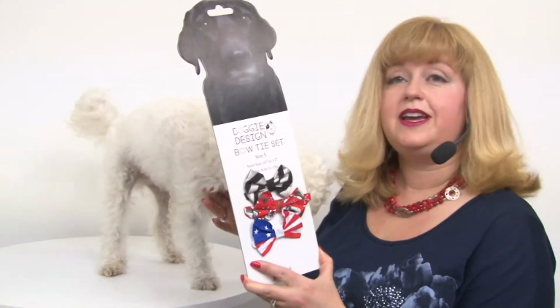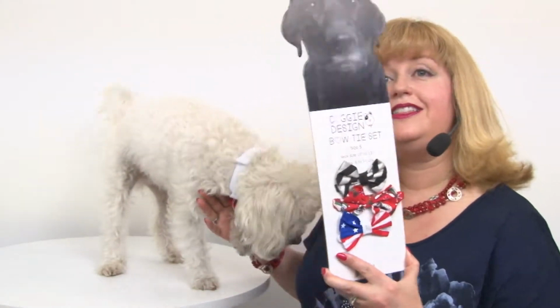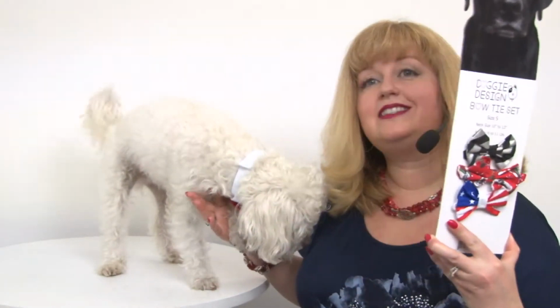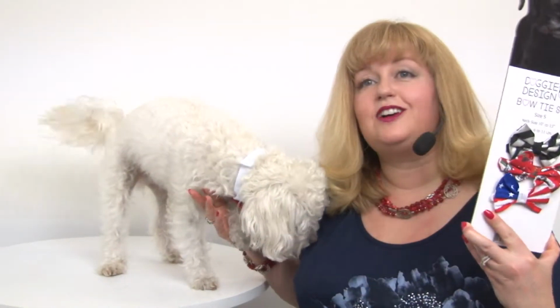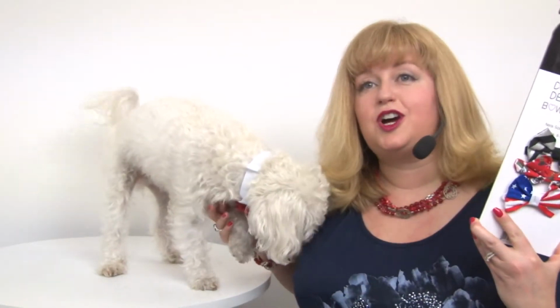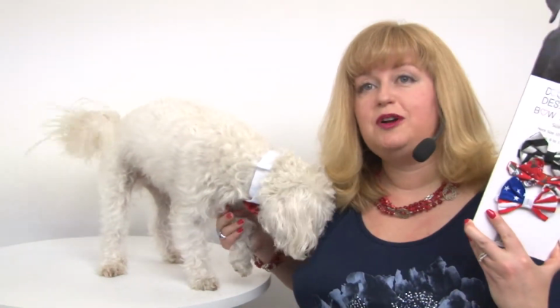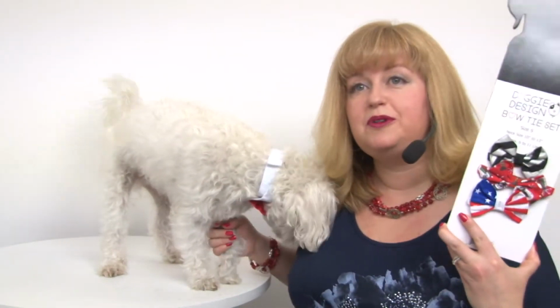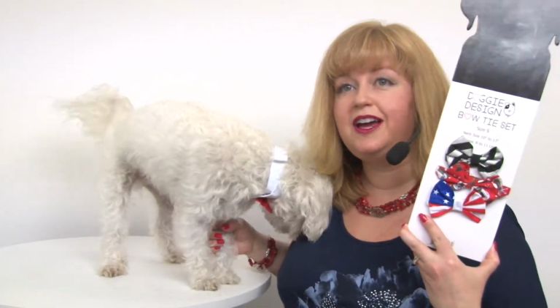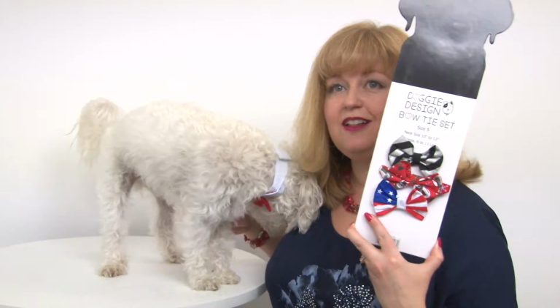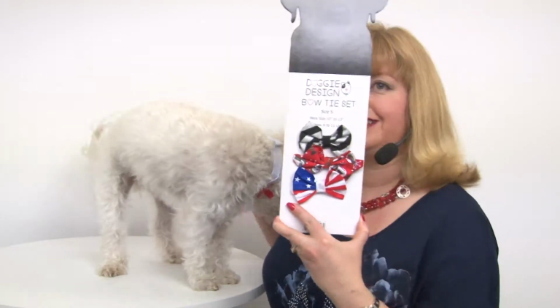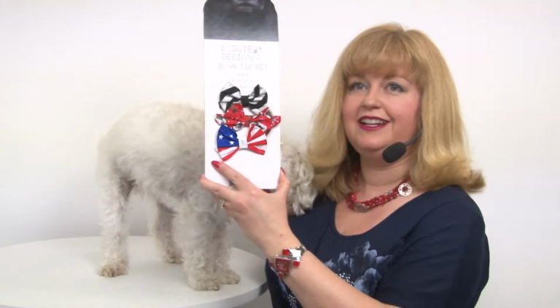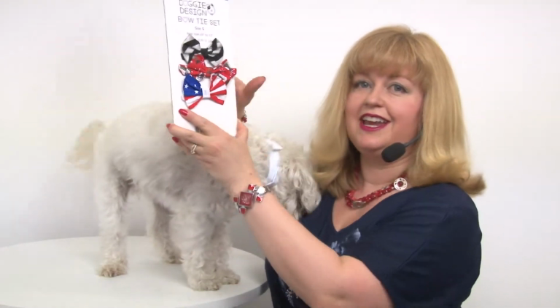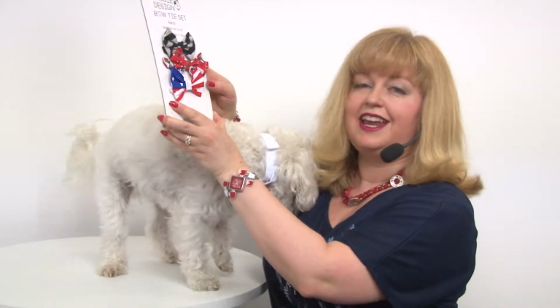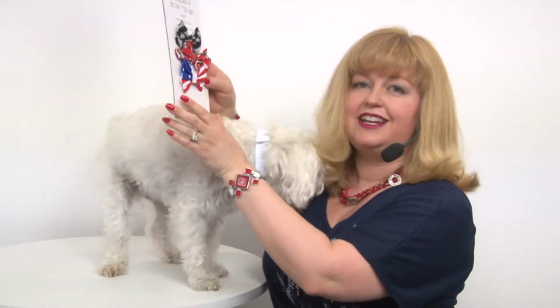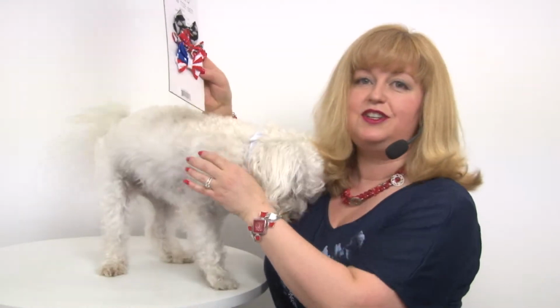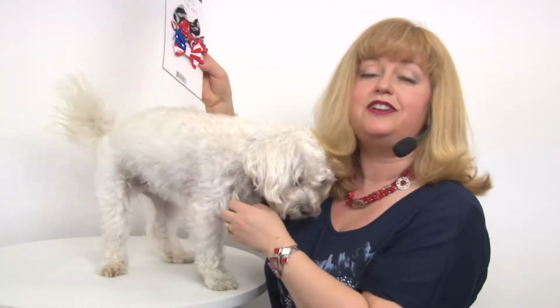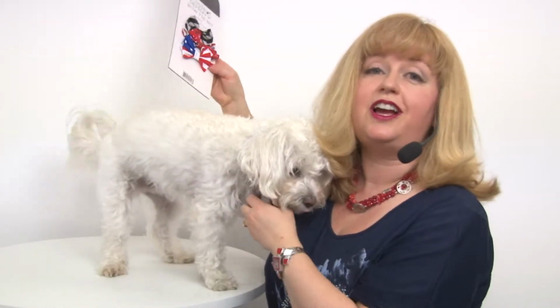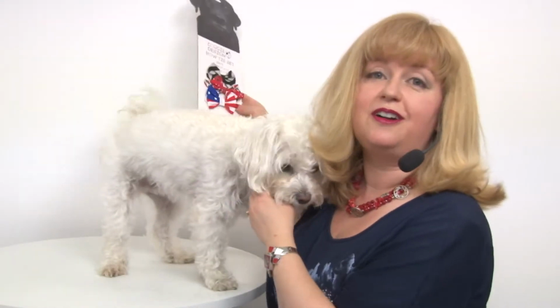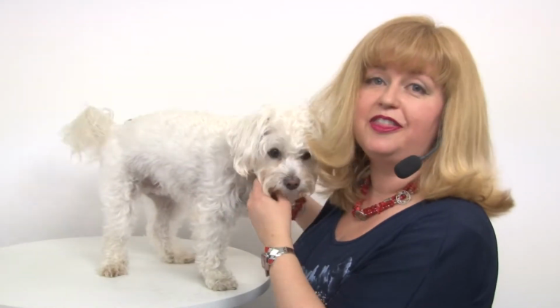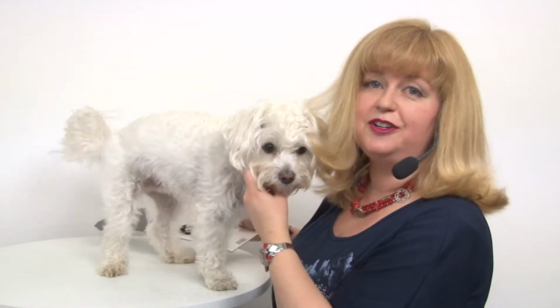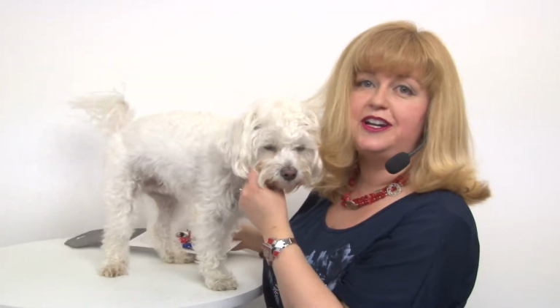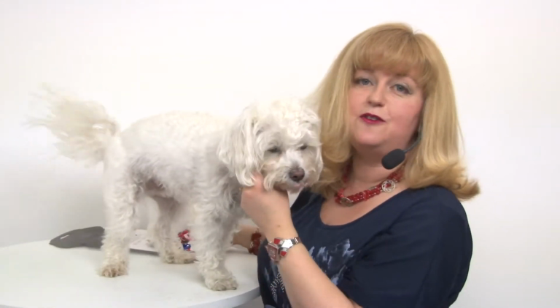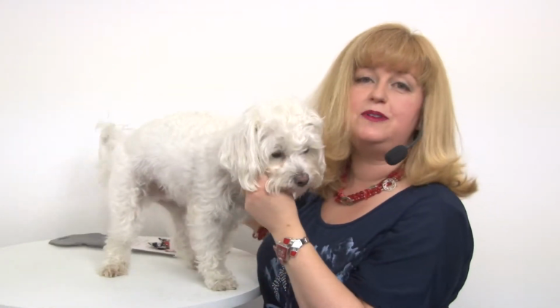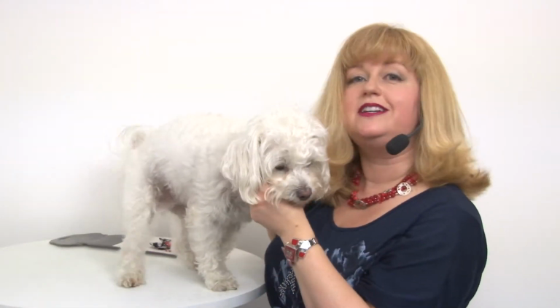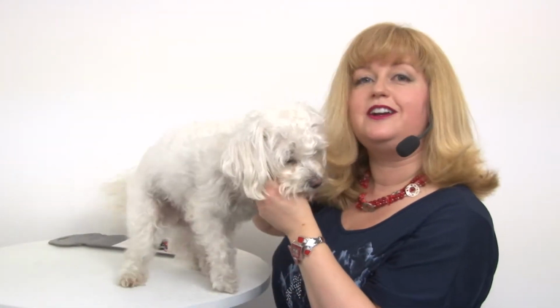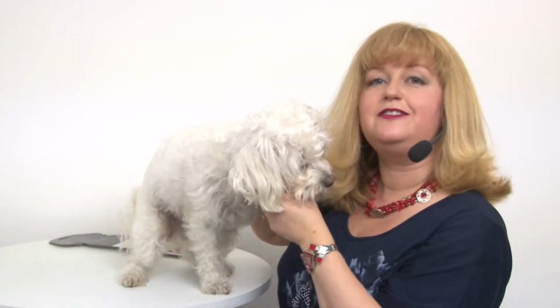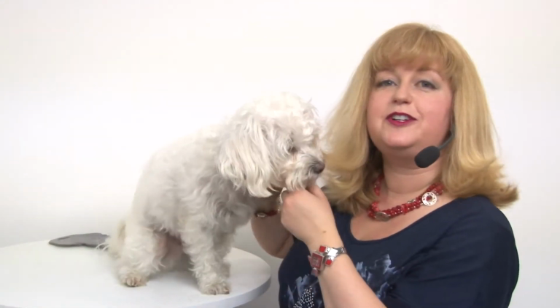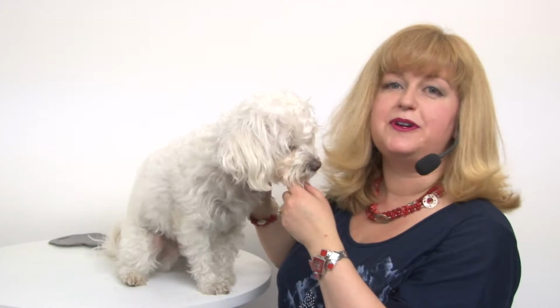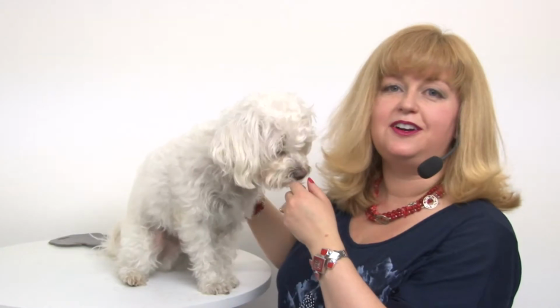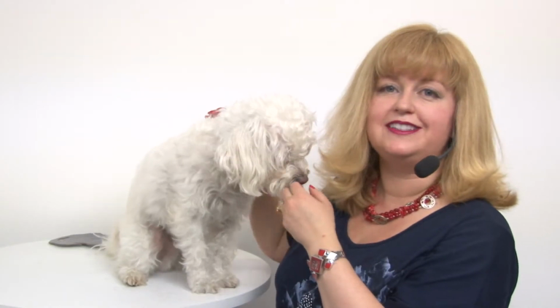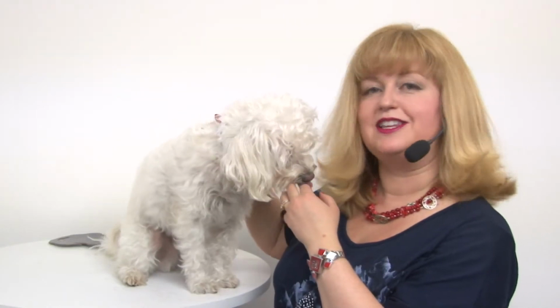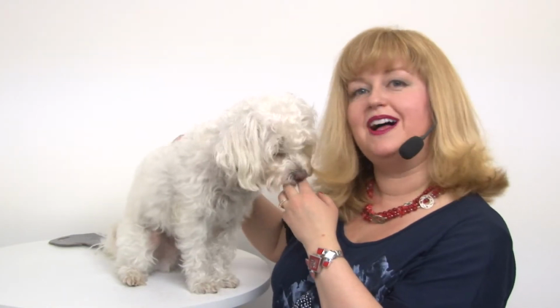So again, this is our Dog Bowtie Collar Set and you'll want to check out our other great formal attire for boy dogs as well.